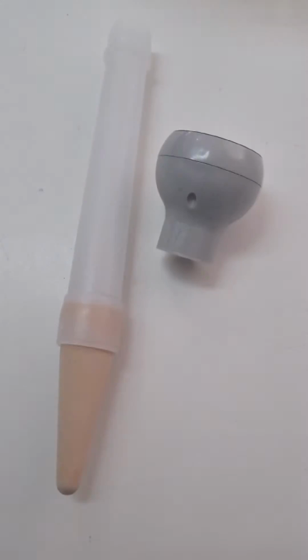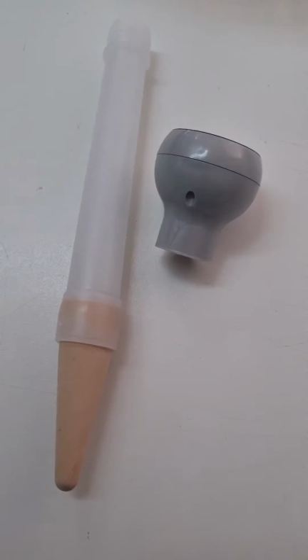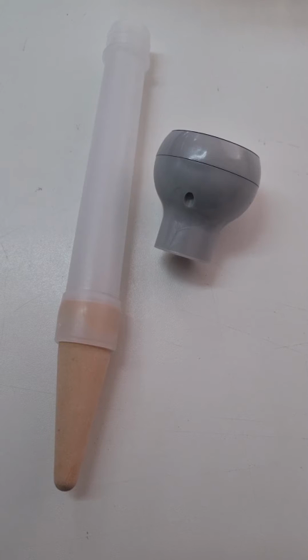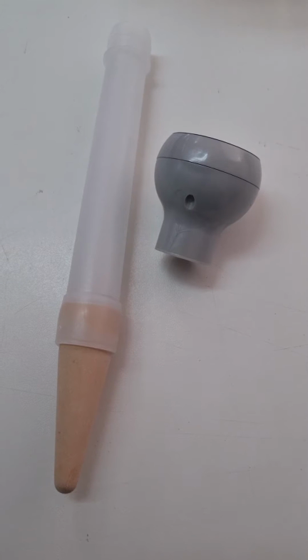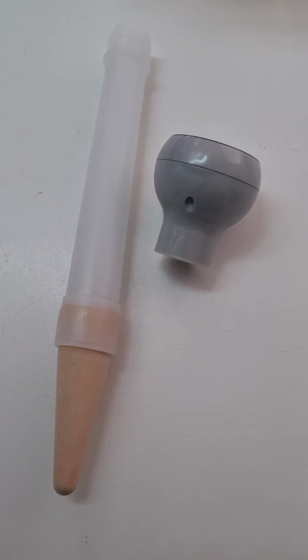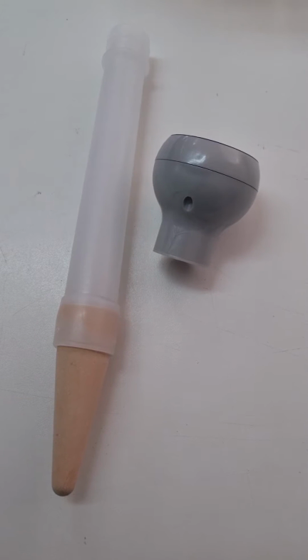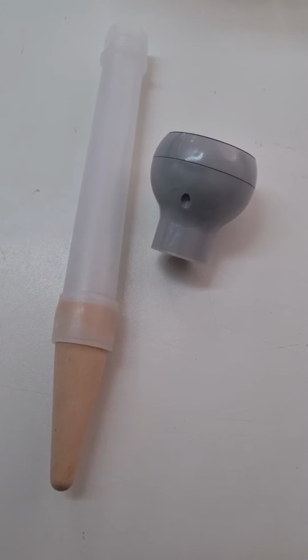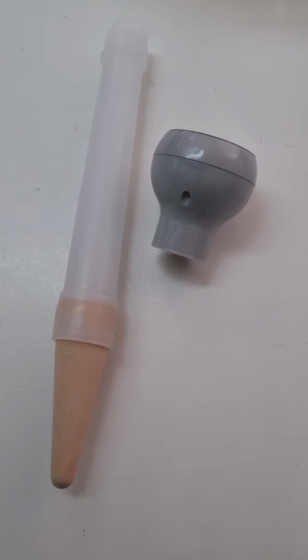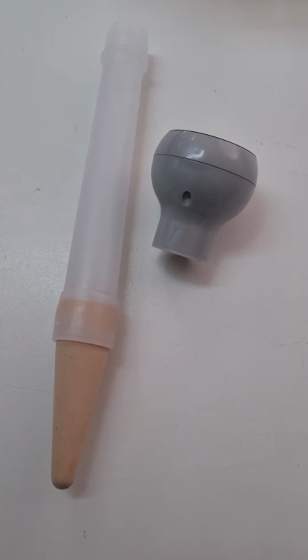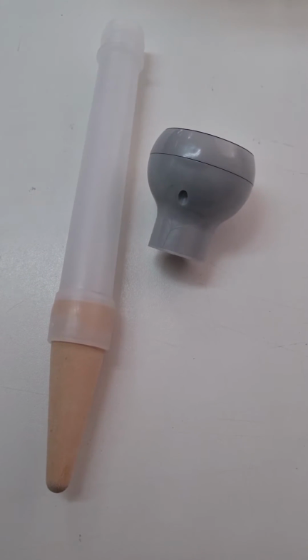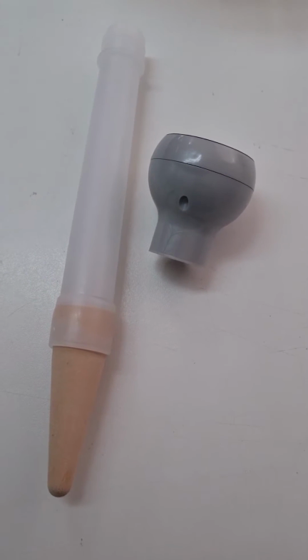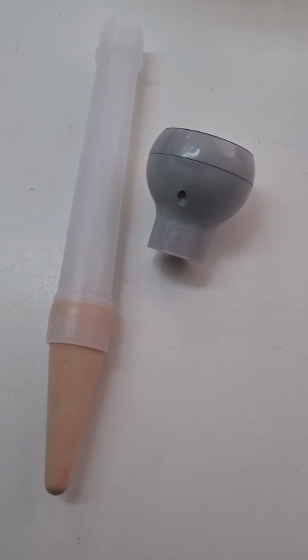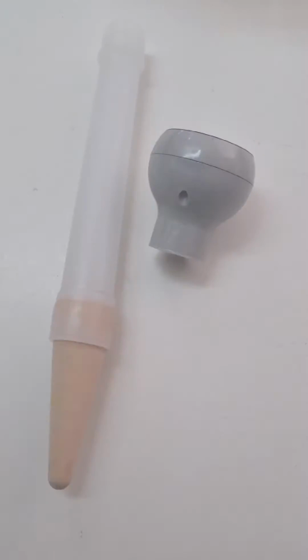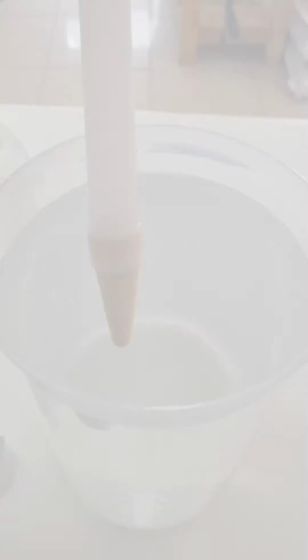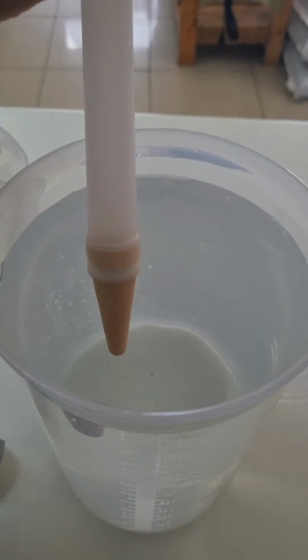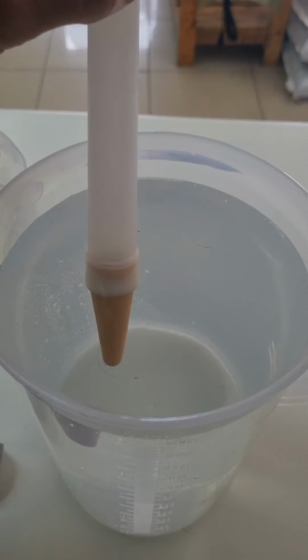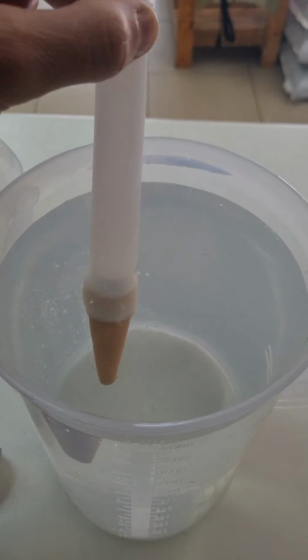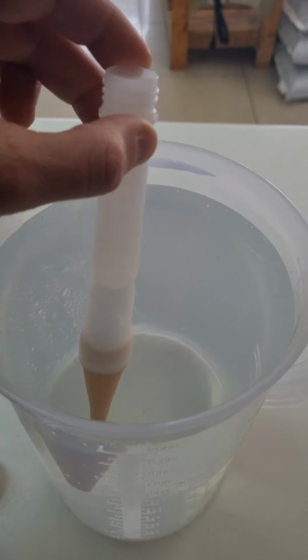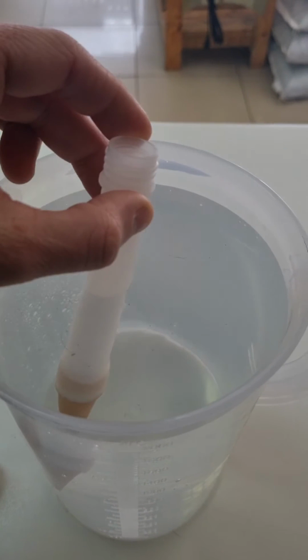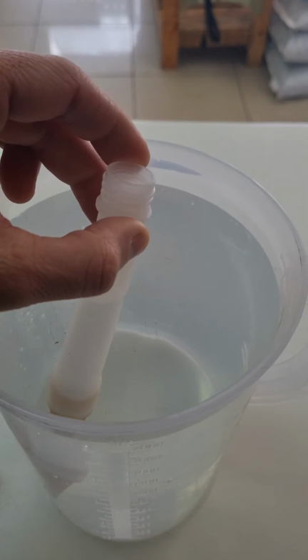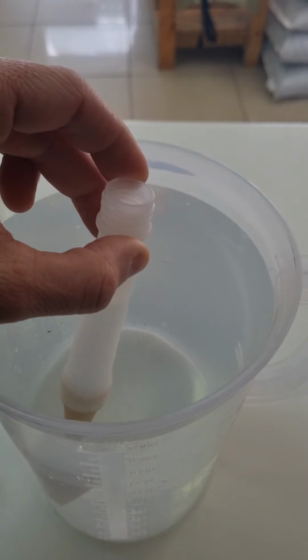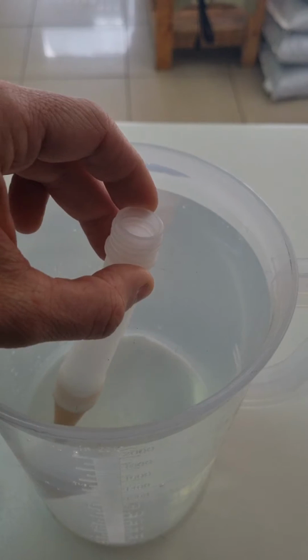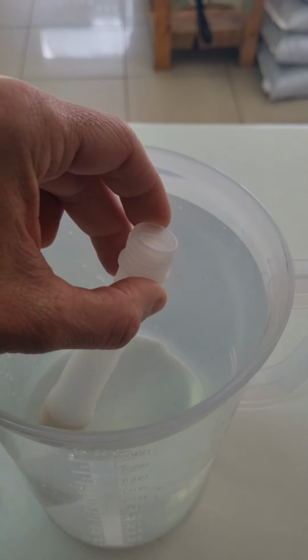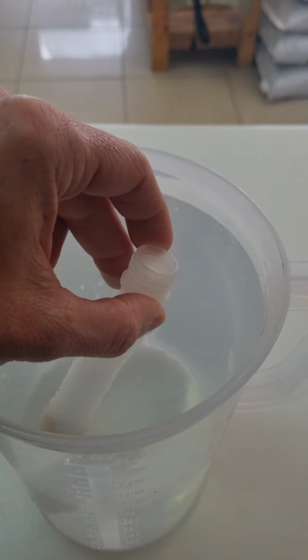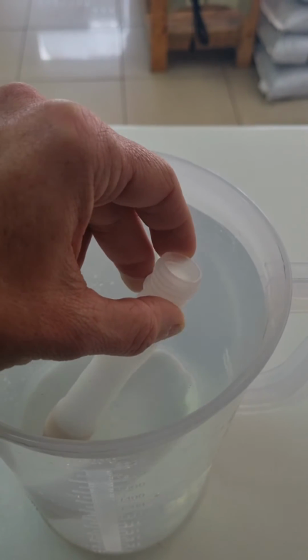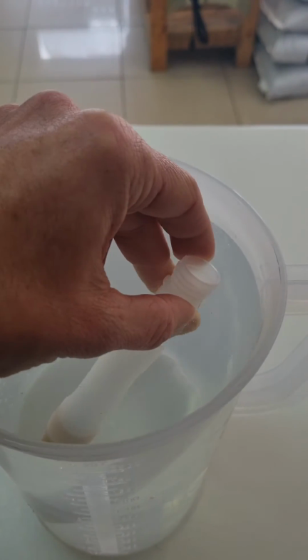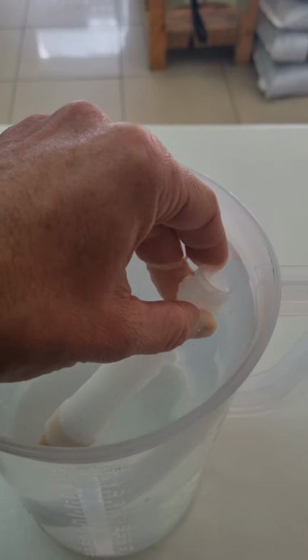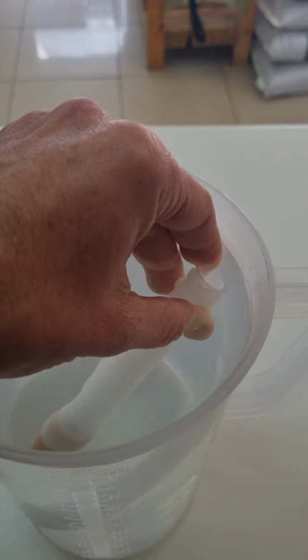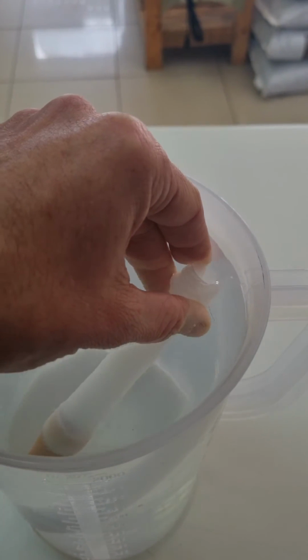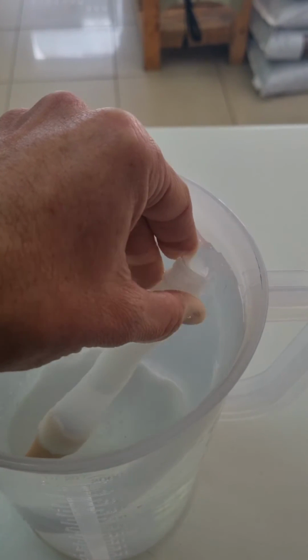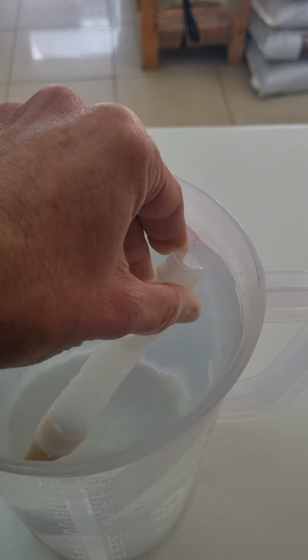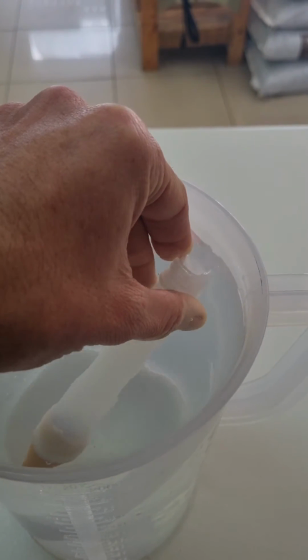The first step was to unscrew the measuring head, and then it says to soak the ceramic tip and tube in water for at least an hour.